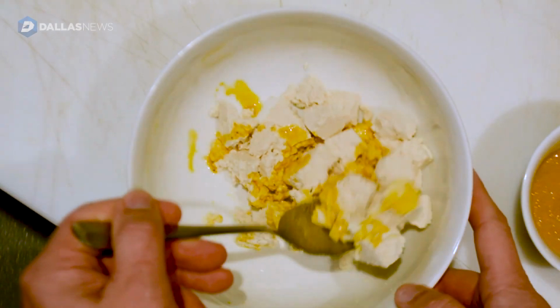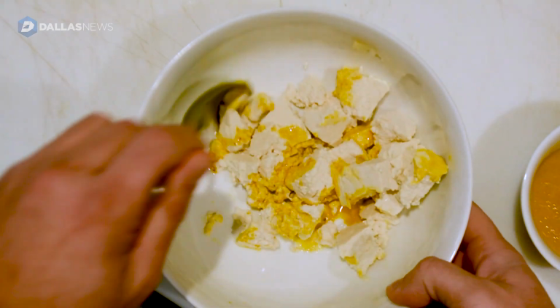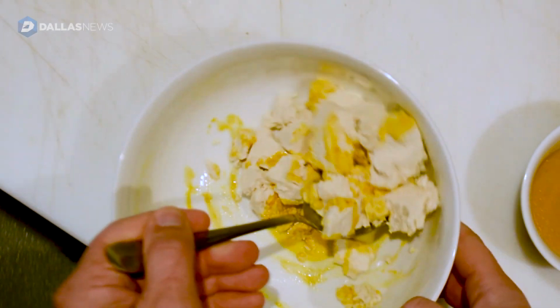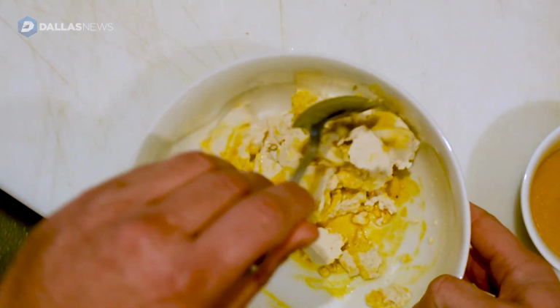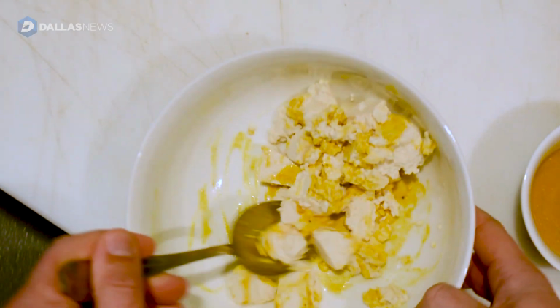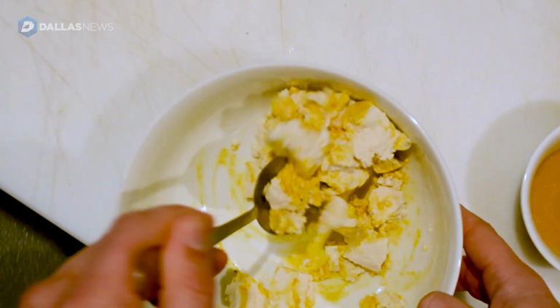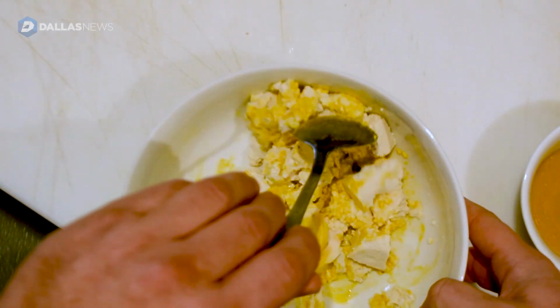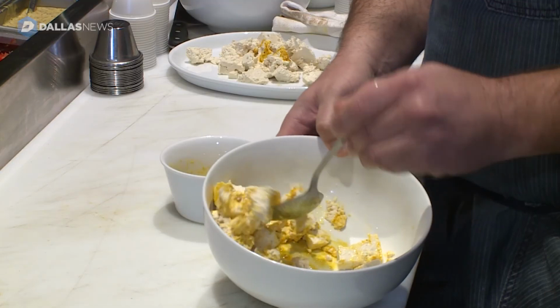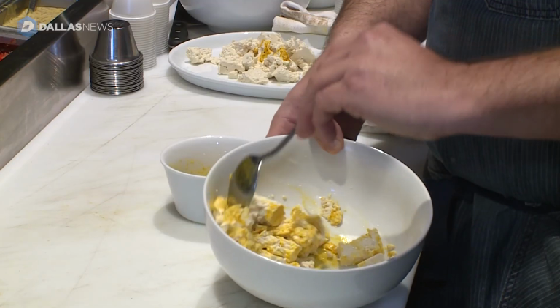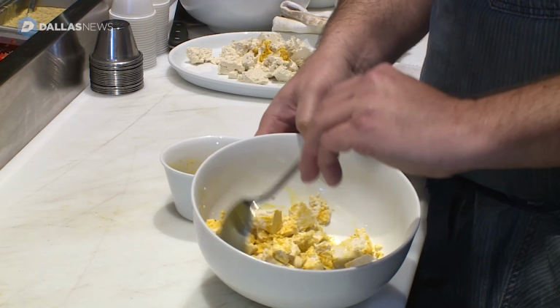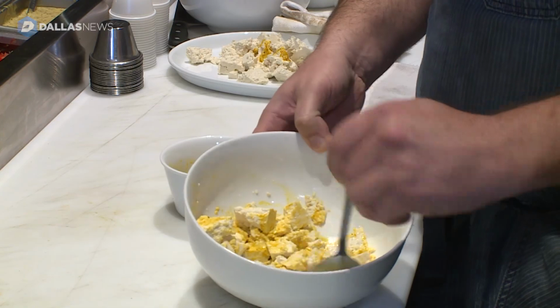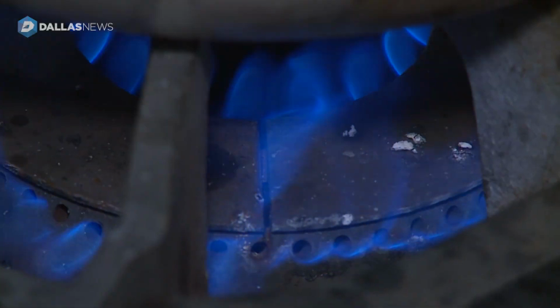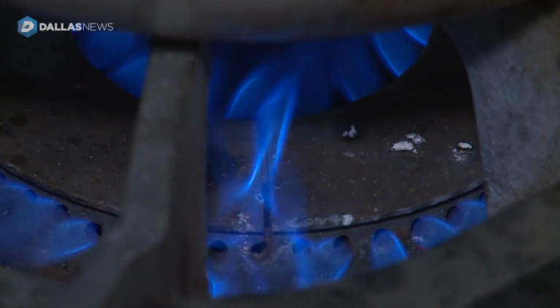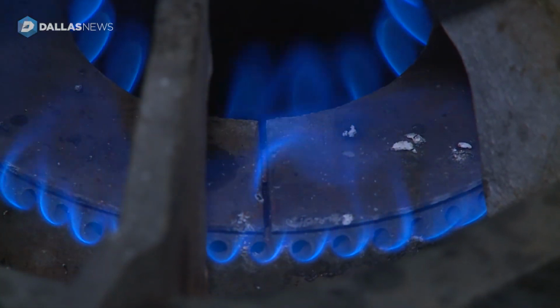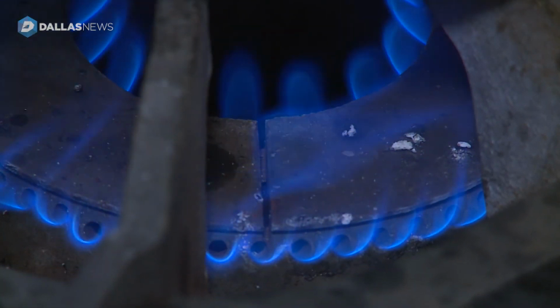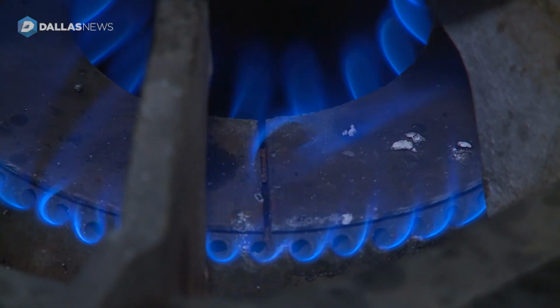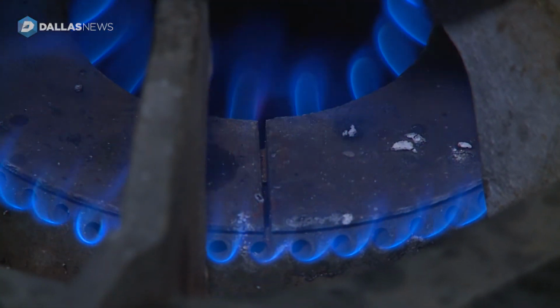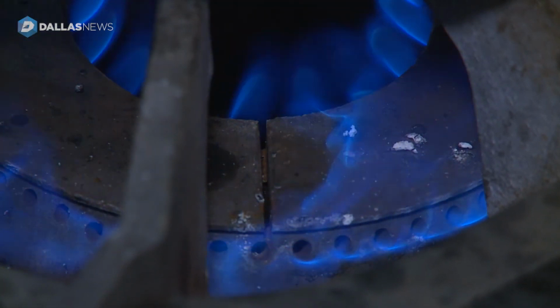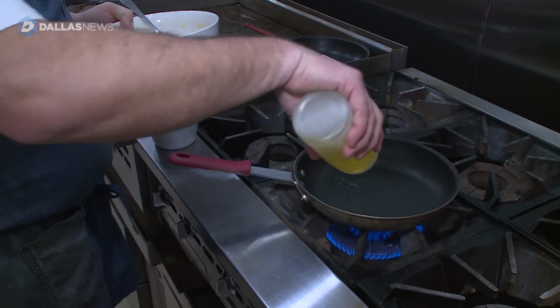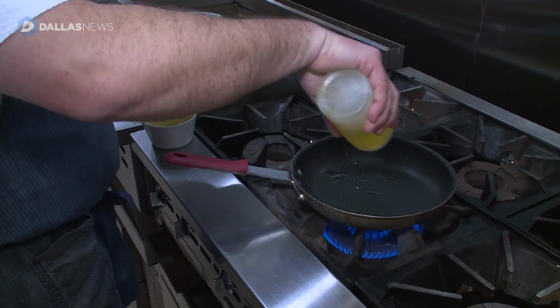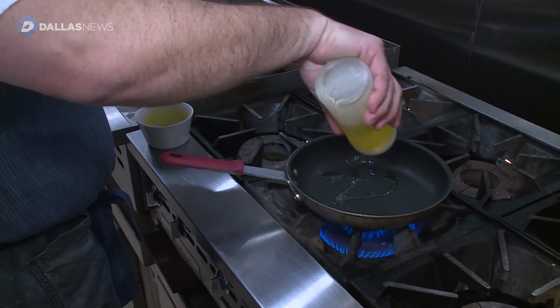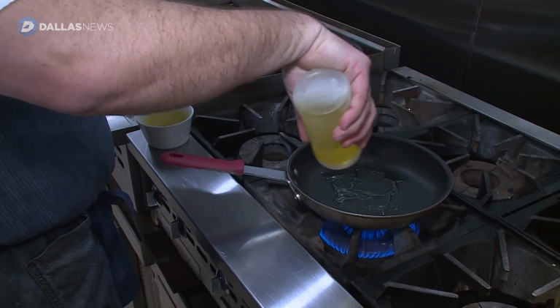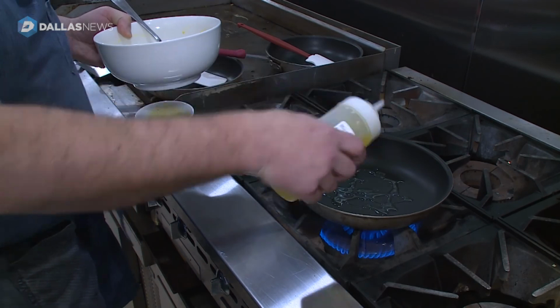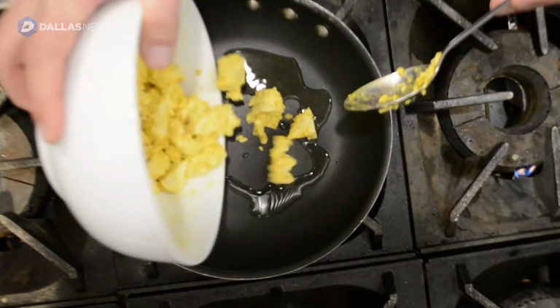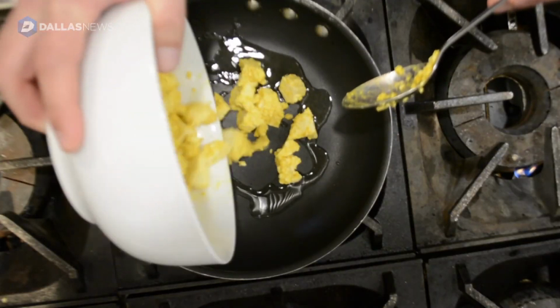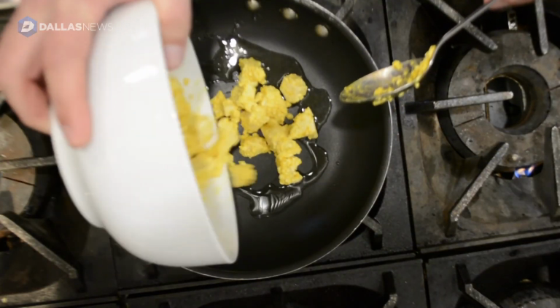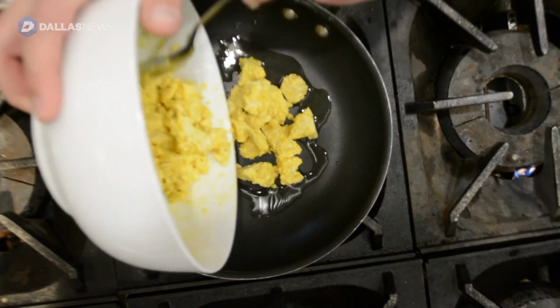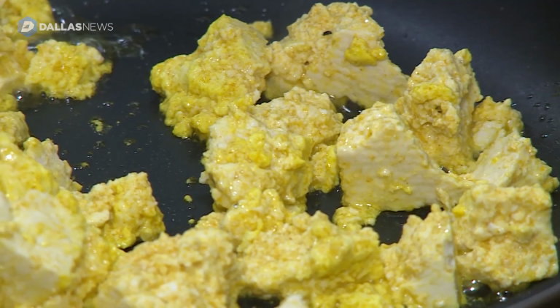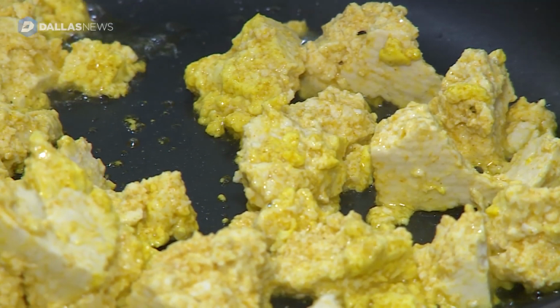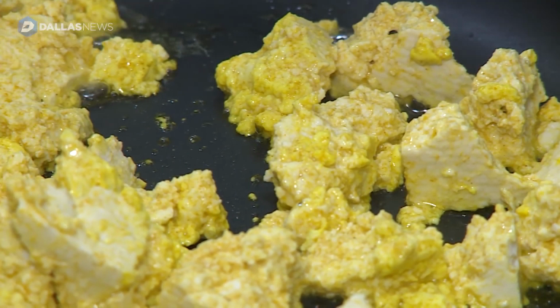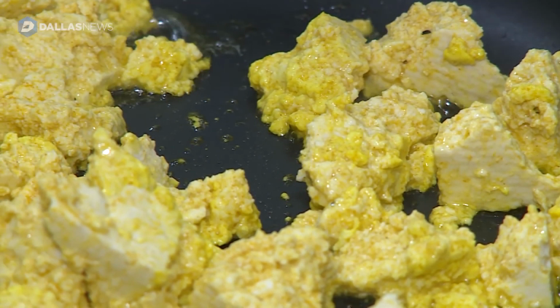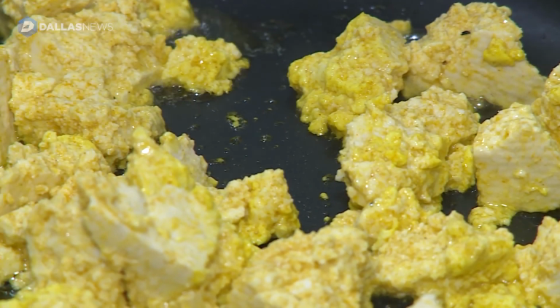We're just going to add that to the tofu right now, and toss it to marinate it slightly. Get your pan pretty hot, add a little olive oil to the pan, then add your tofu. That's starting to resemble scrambled eggs, right?